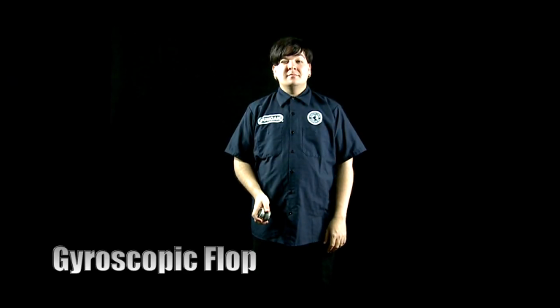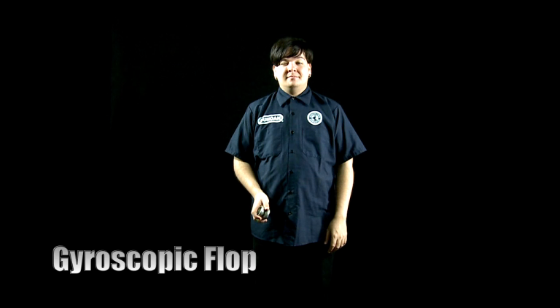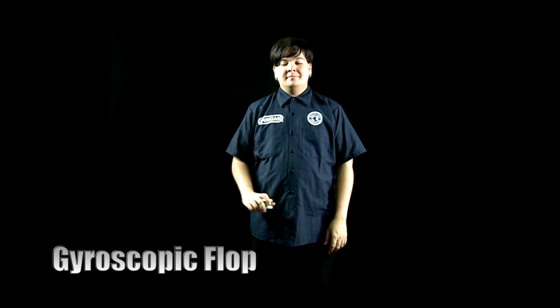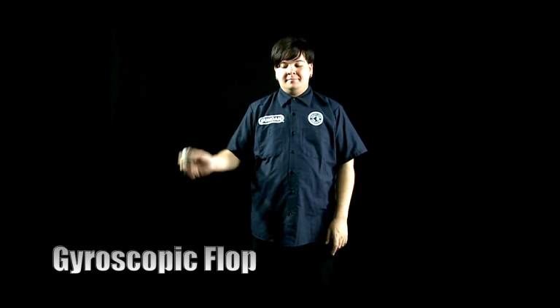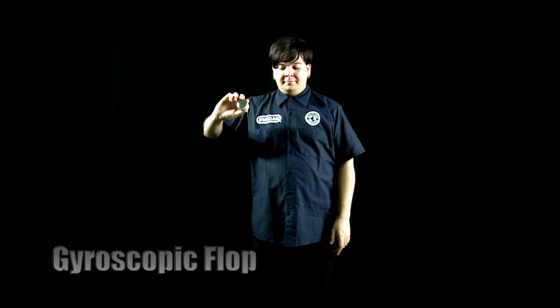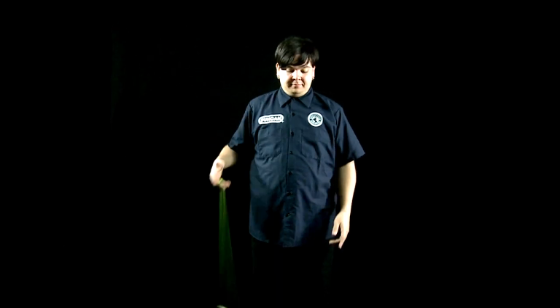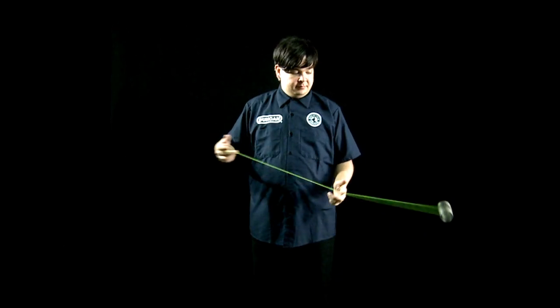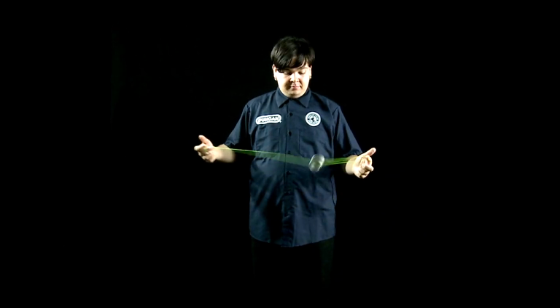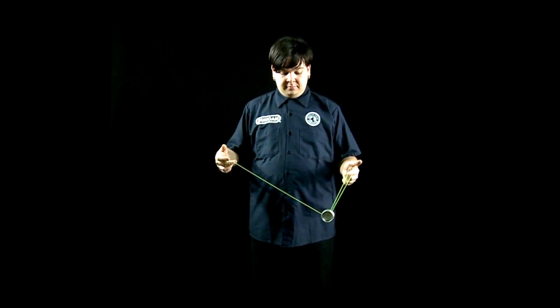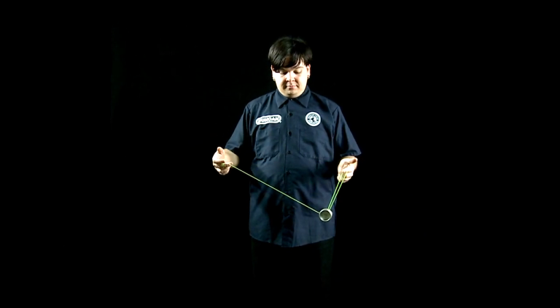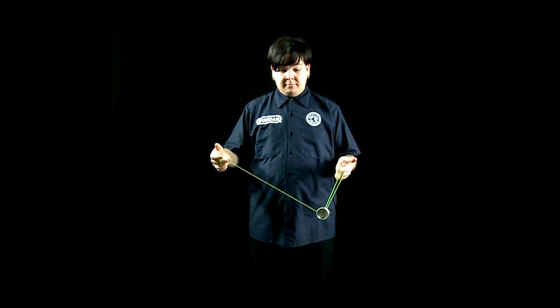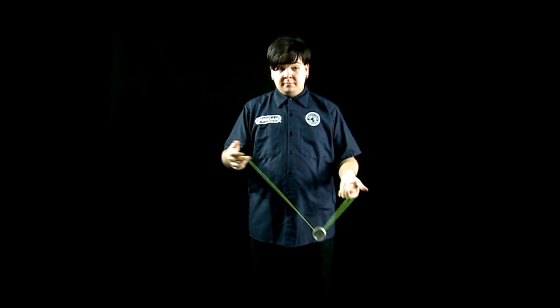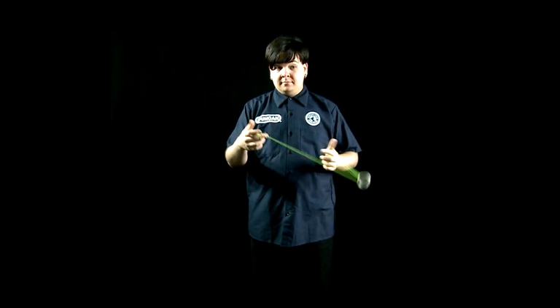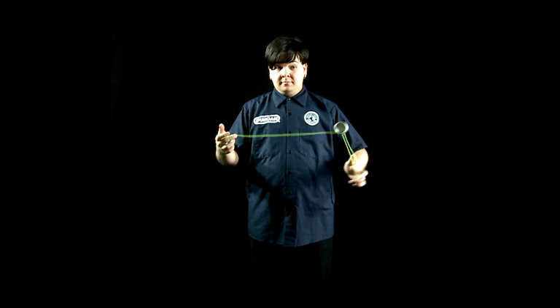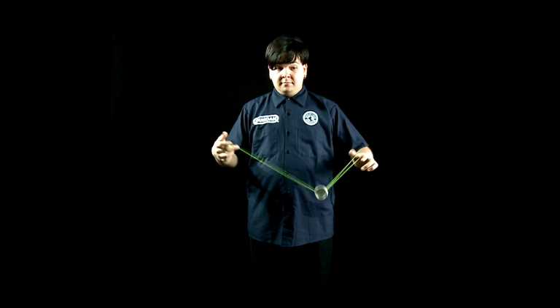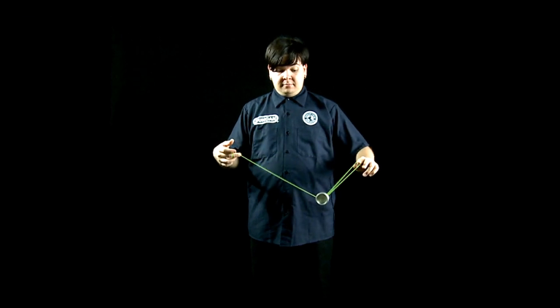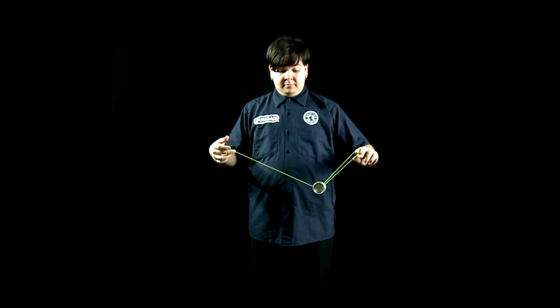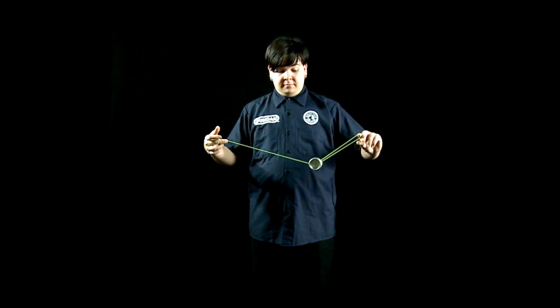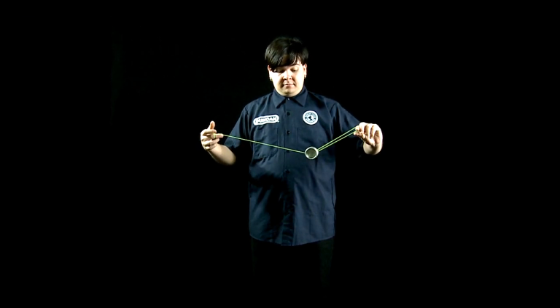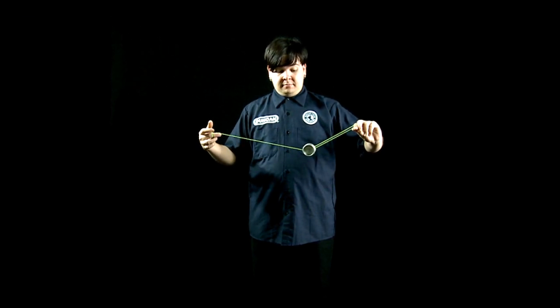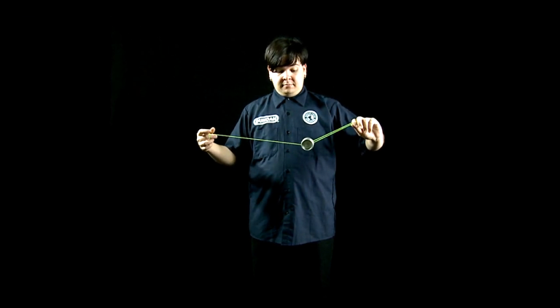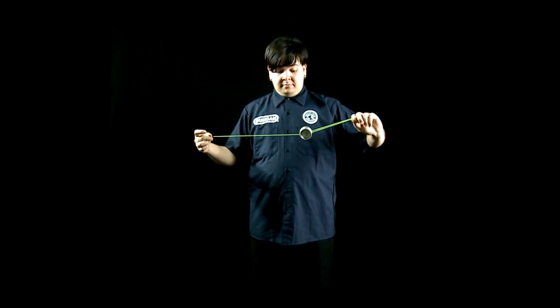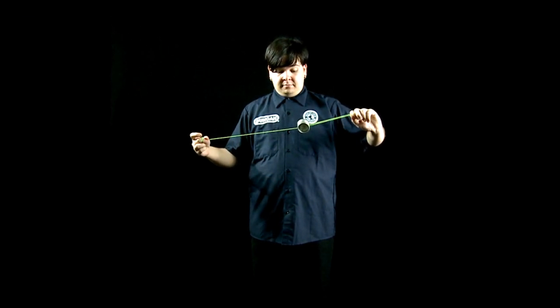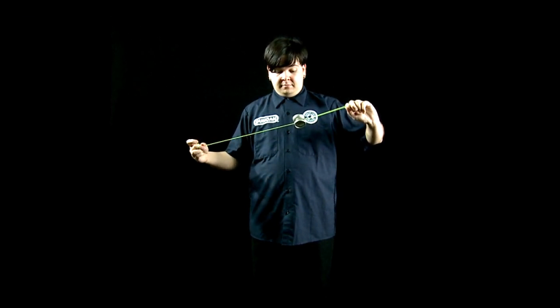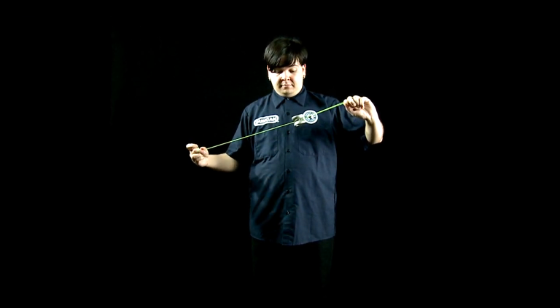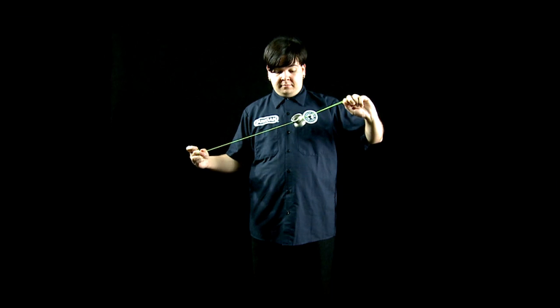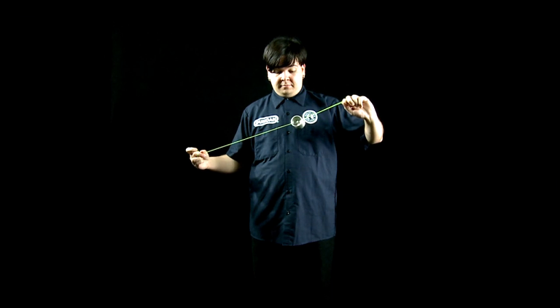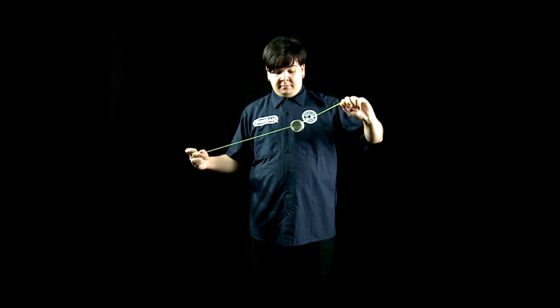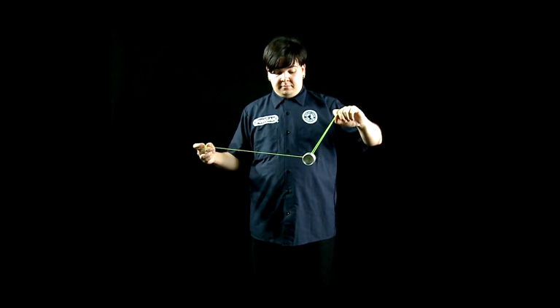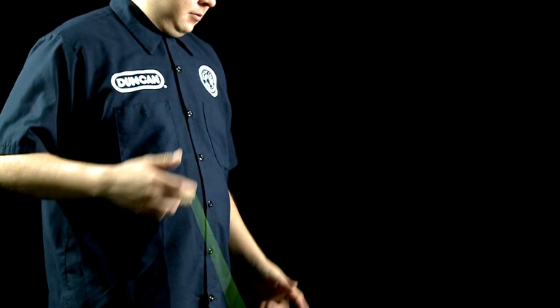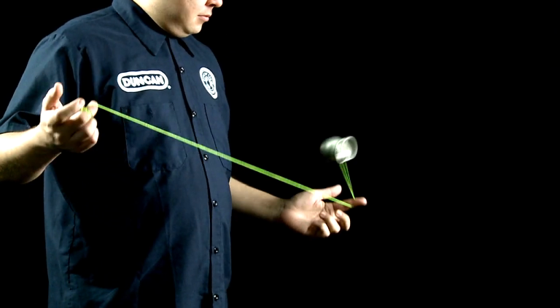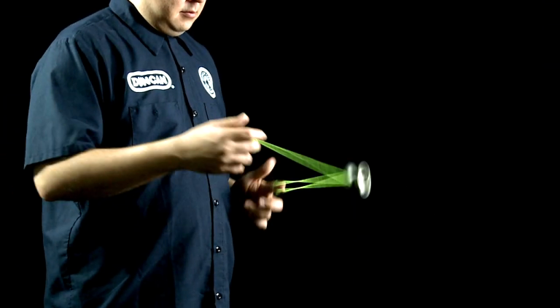Gyroscopic flop. Start off with a trapeze. Flip your yoyo around, putting a bind around the axle. Pull tight. That's a gyroscopic flop.